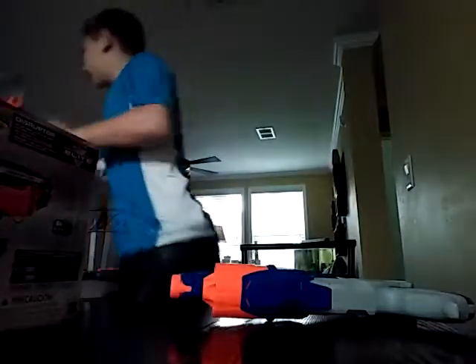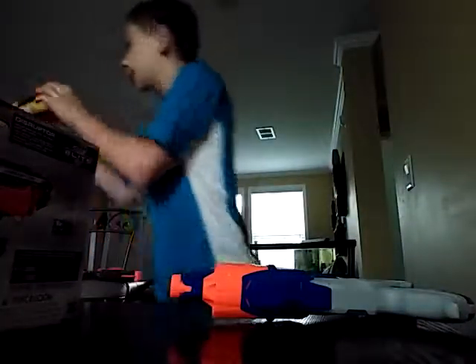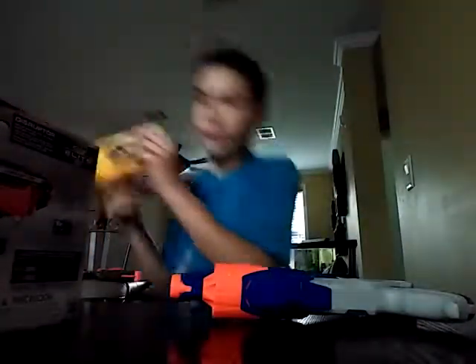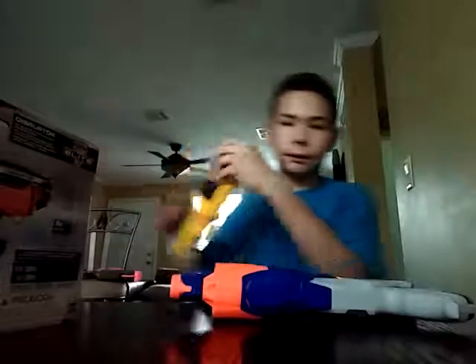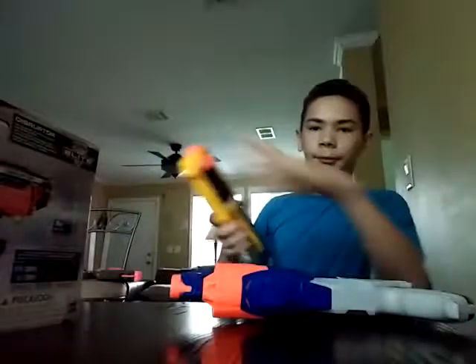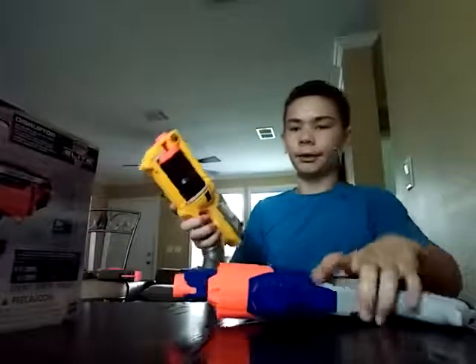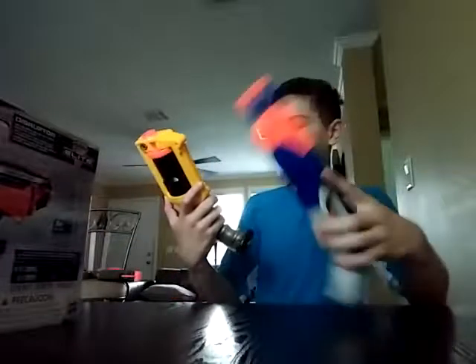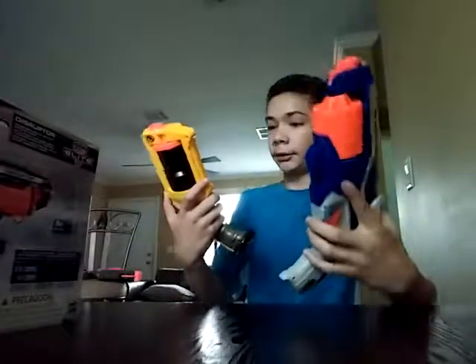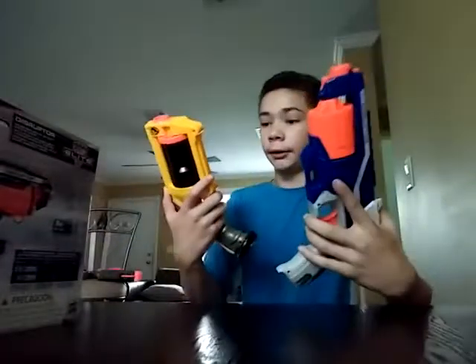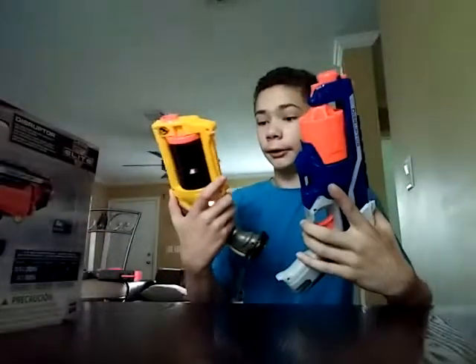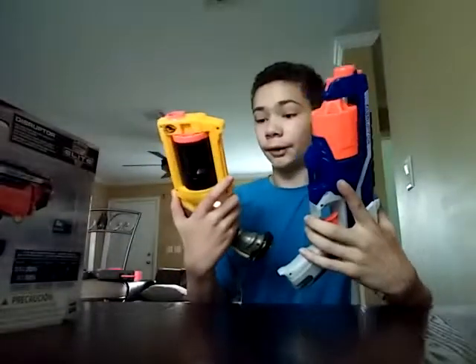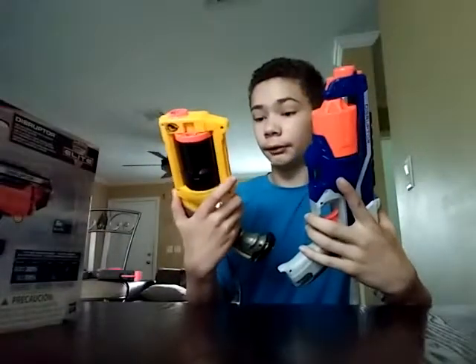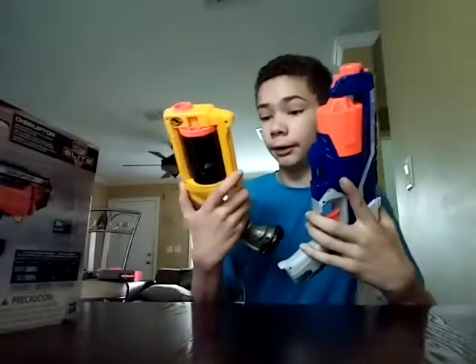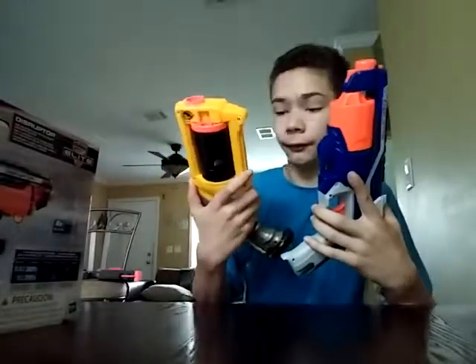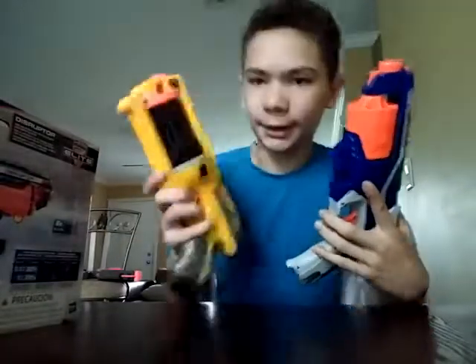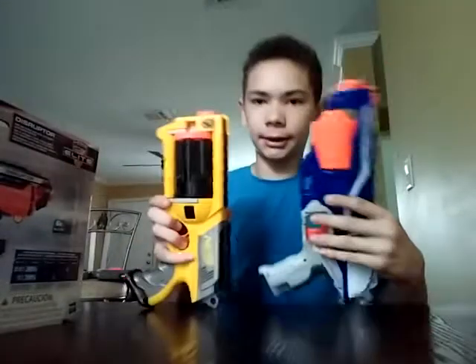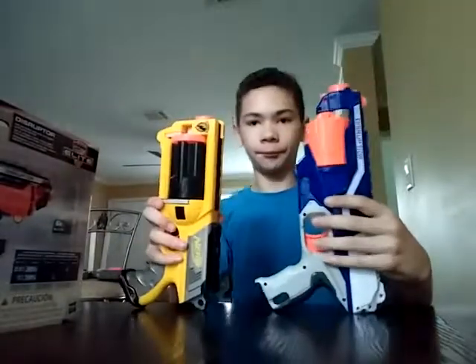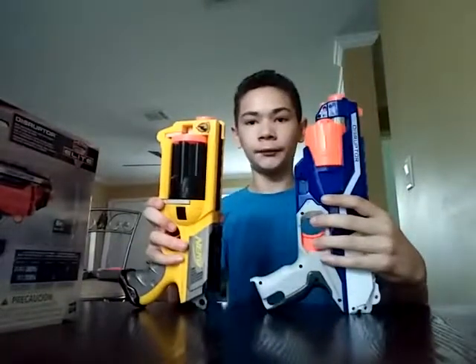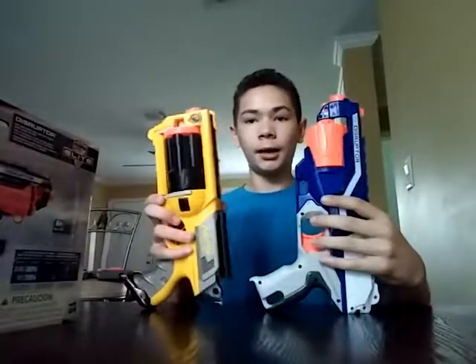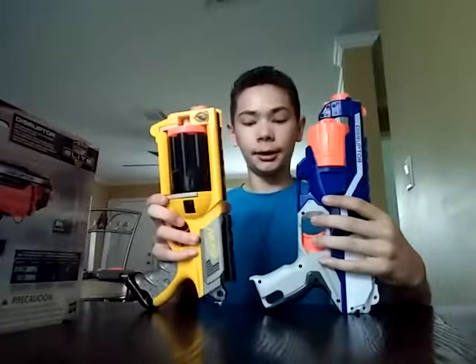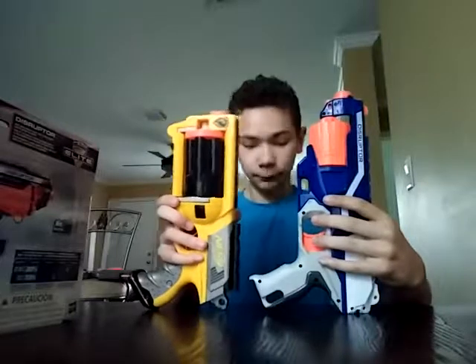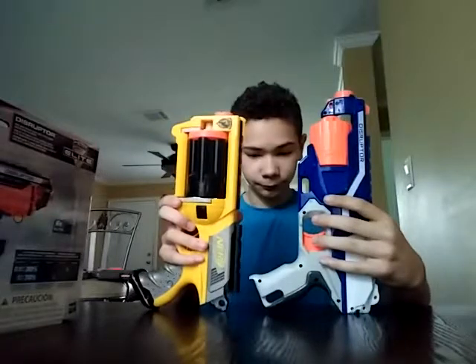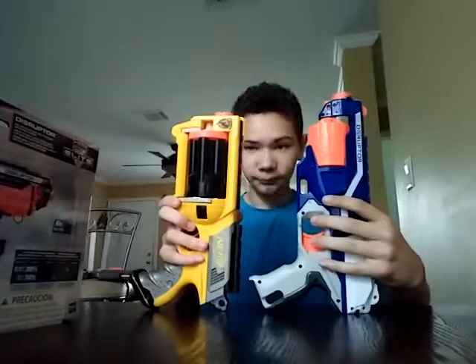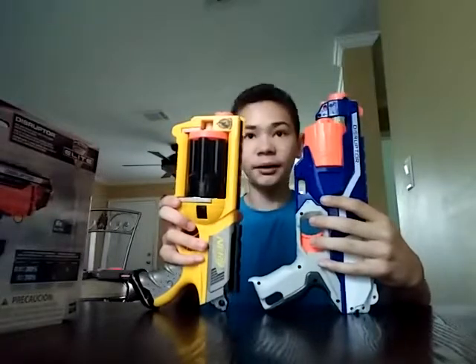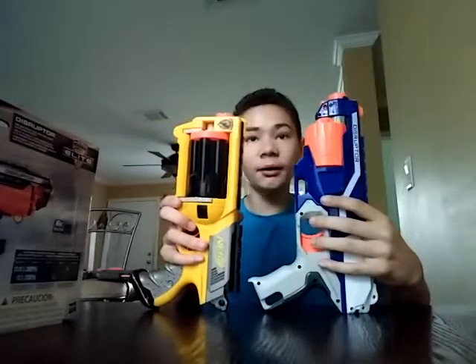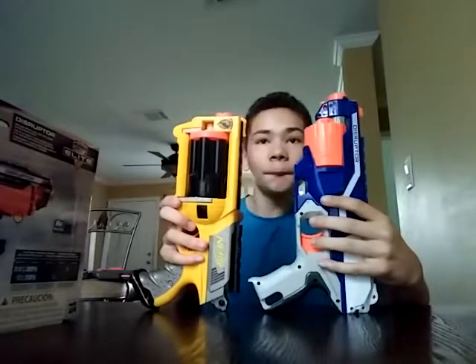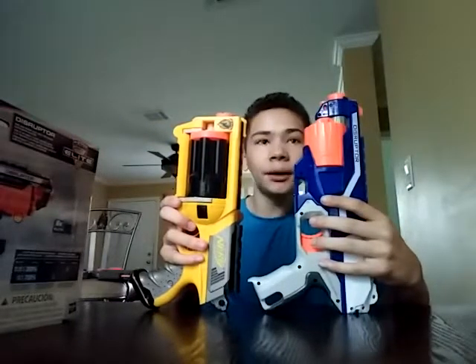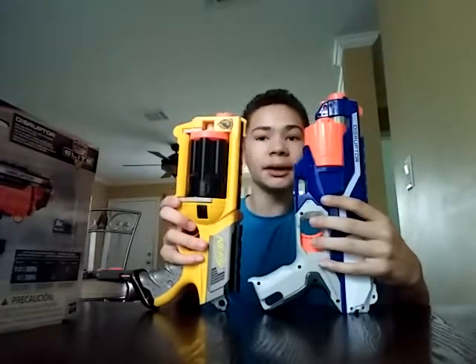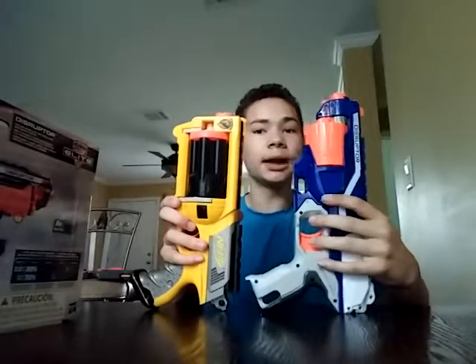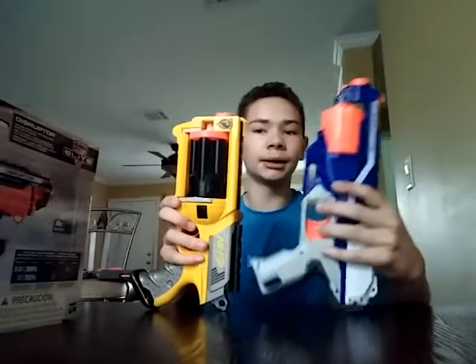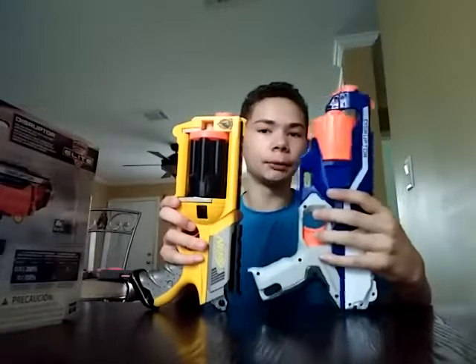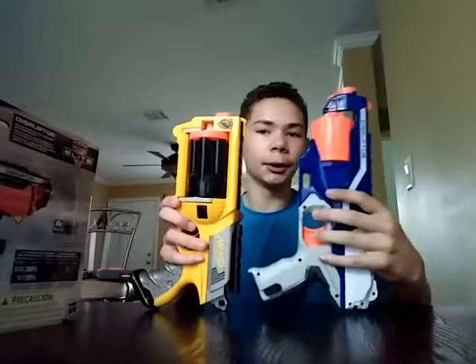Here's the Nerf — the Nerf Rev 6. And they're about the same size but the Disruptor is a little bit bigger.